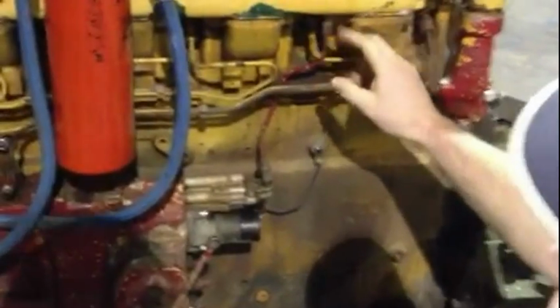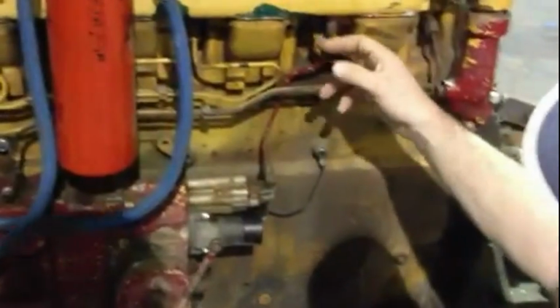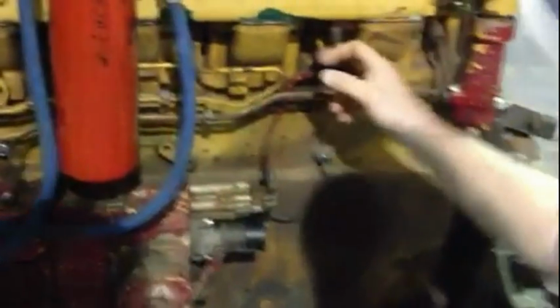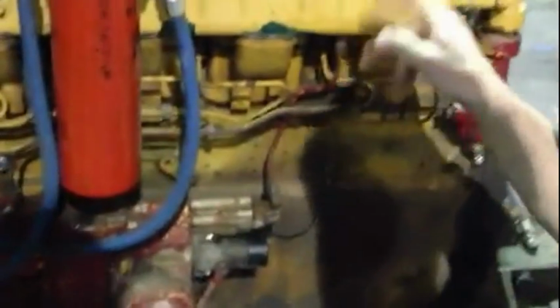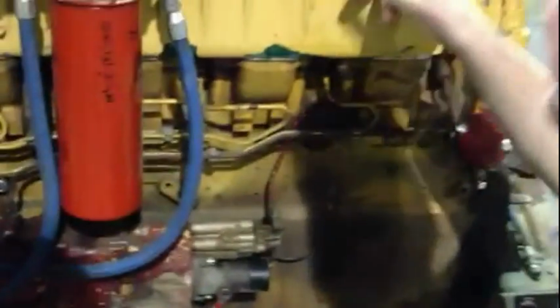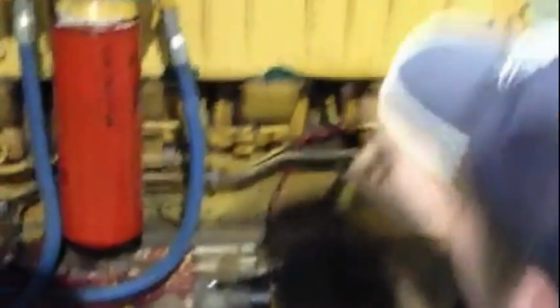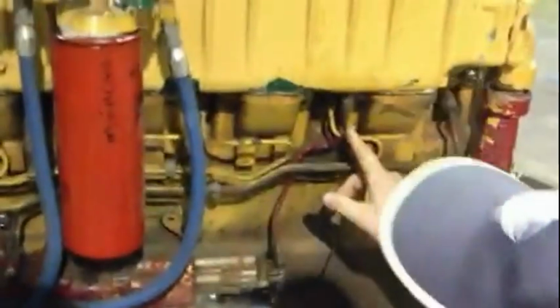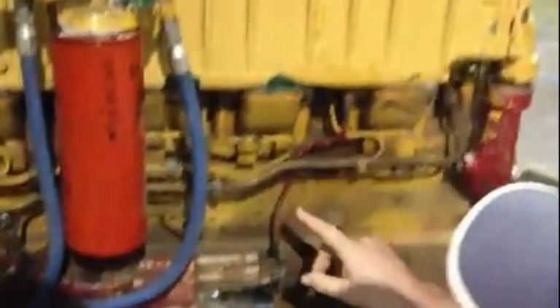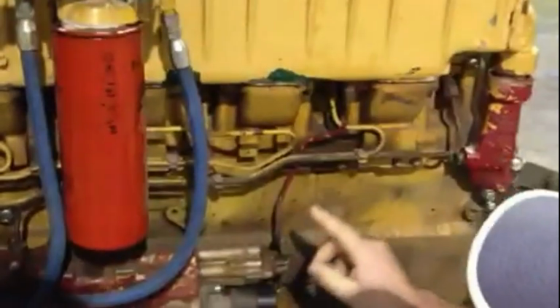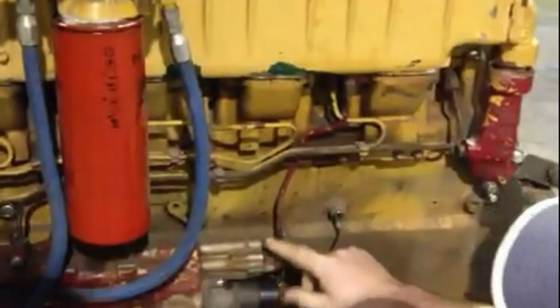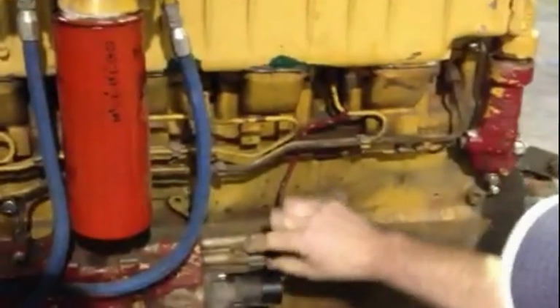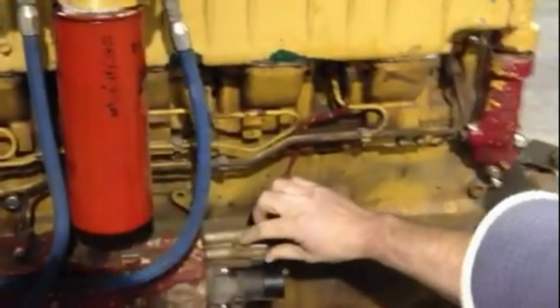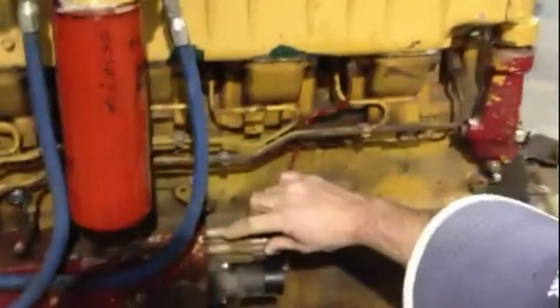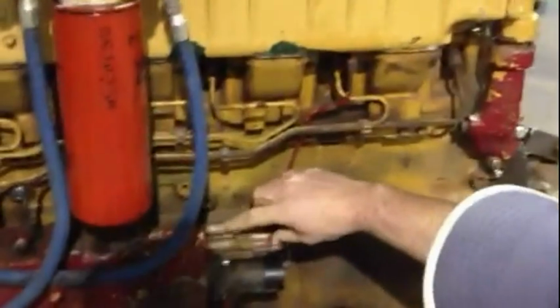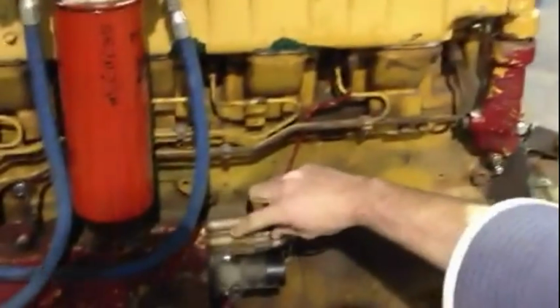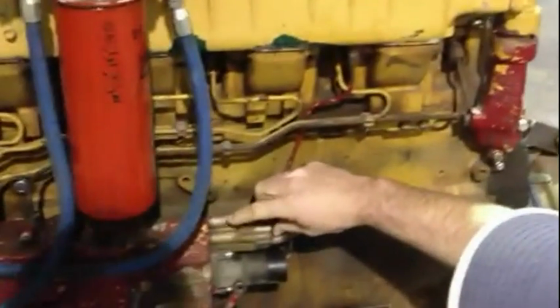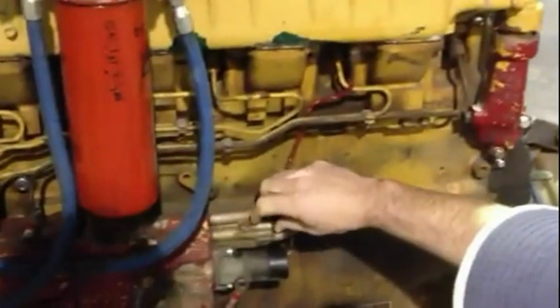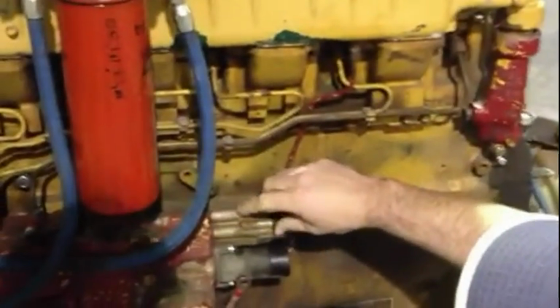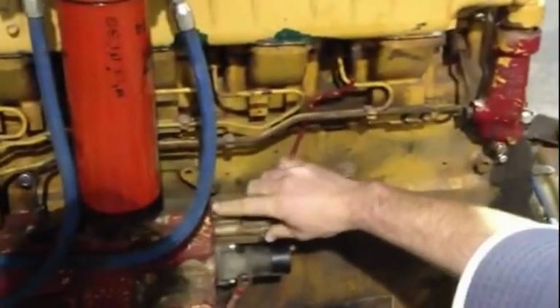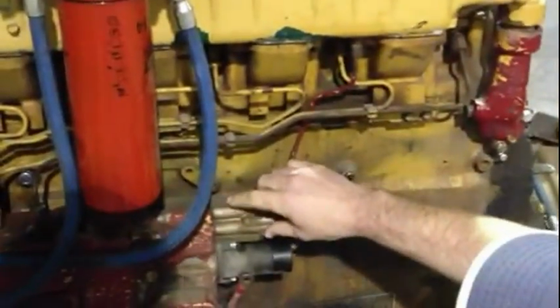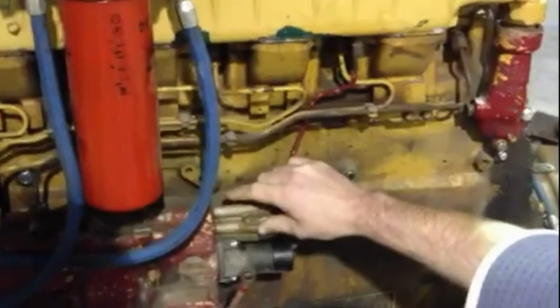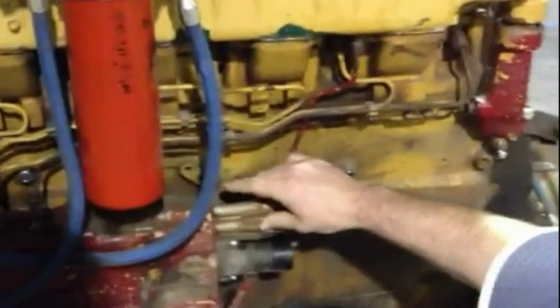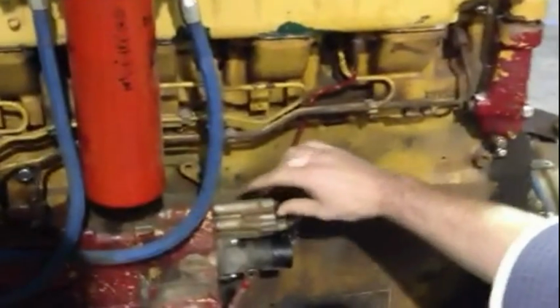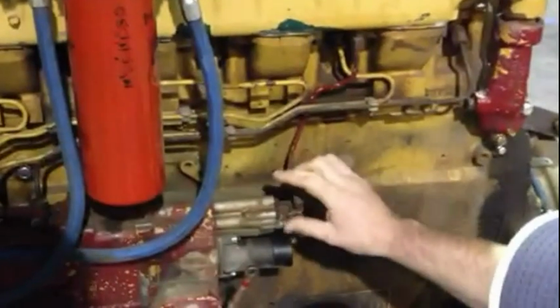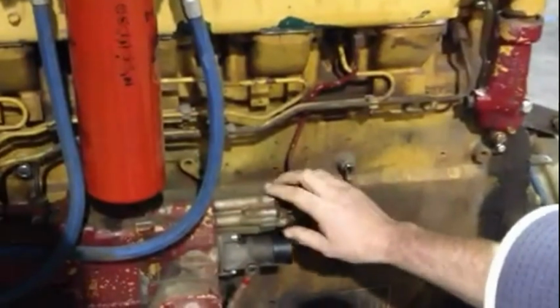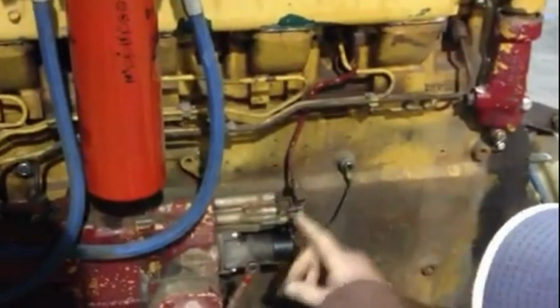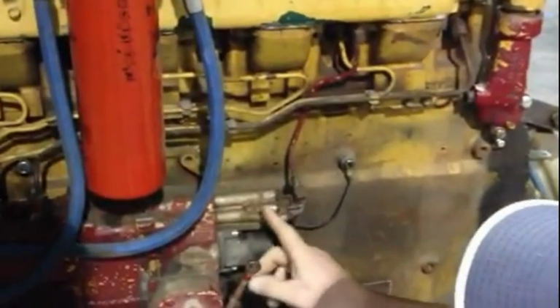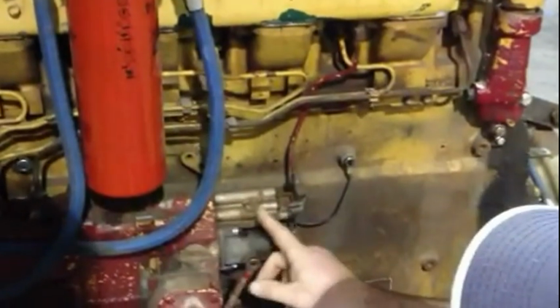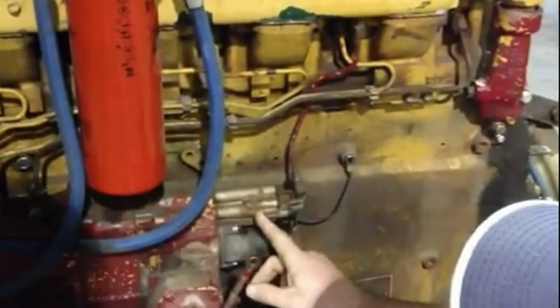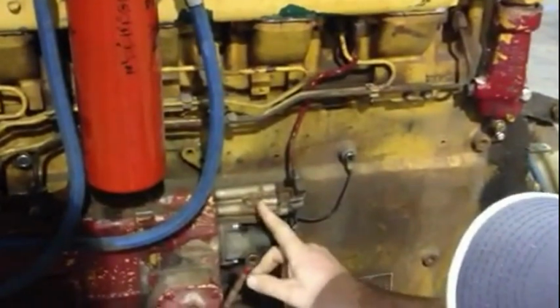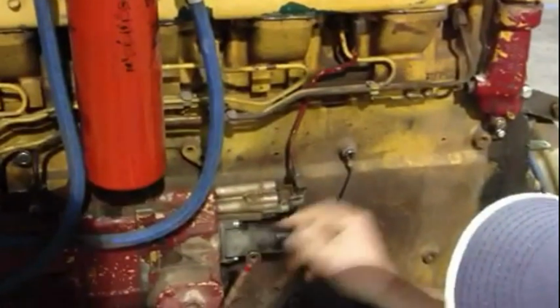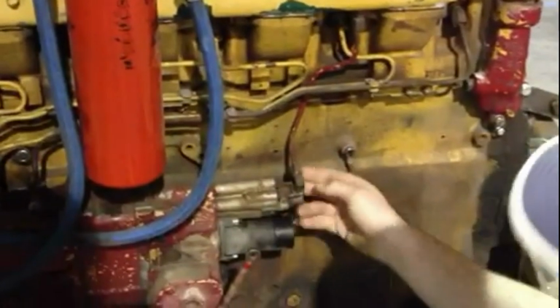As the turbo builds boost, it tells the fuel pump to put more diesel to the engine. I'm assuming there's a little diaphragm inside.